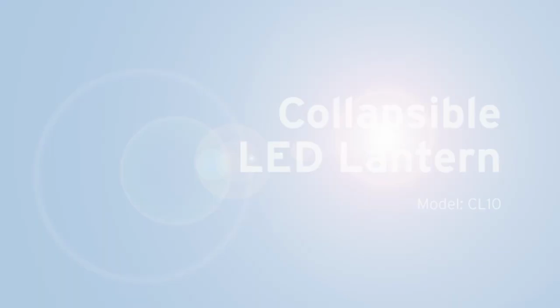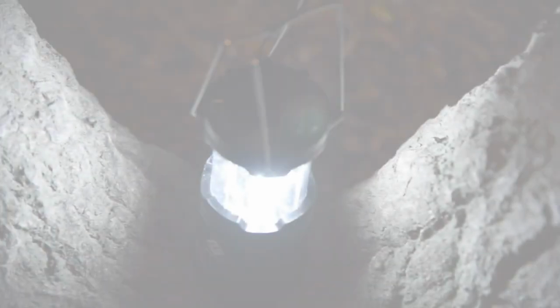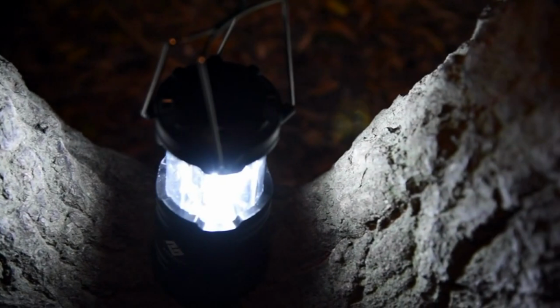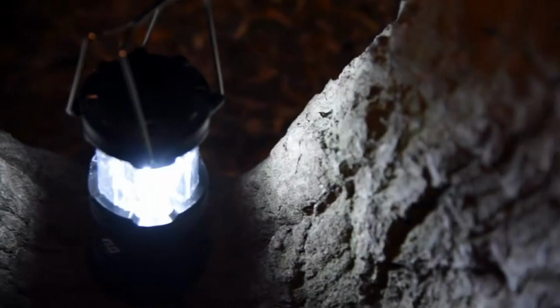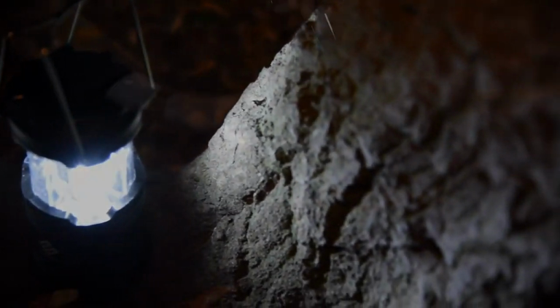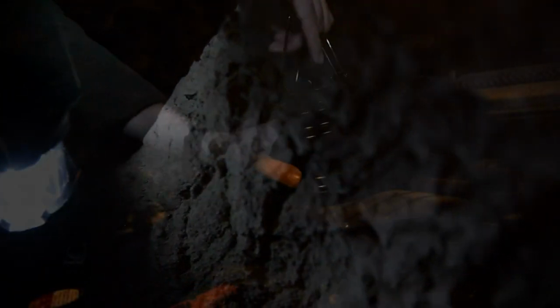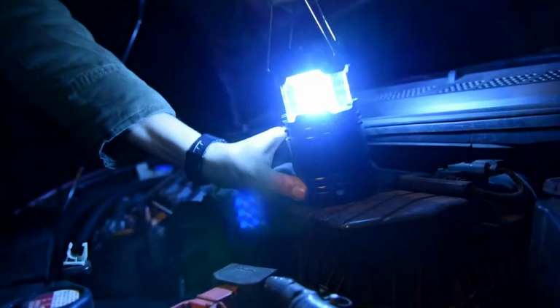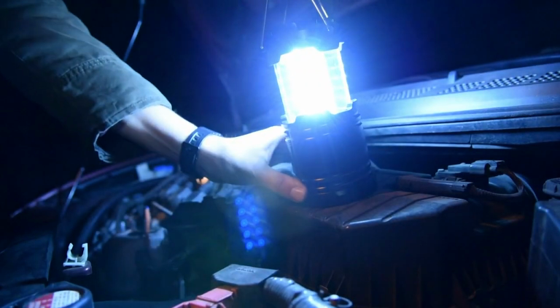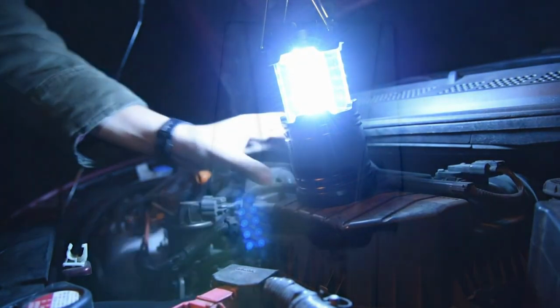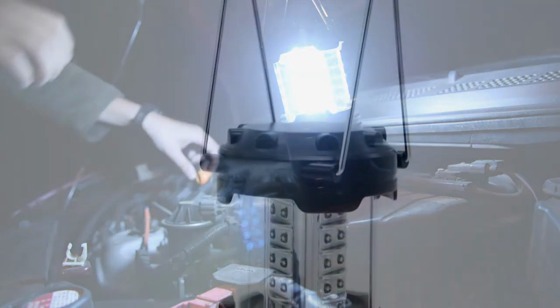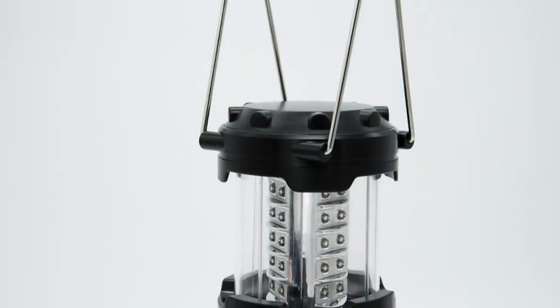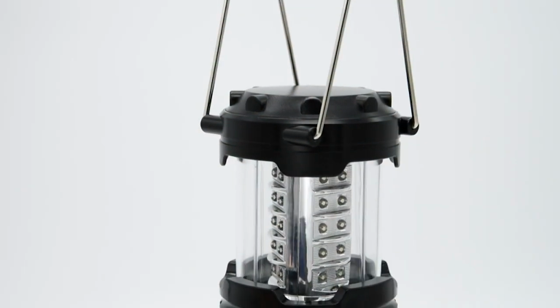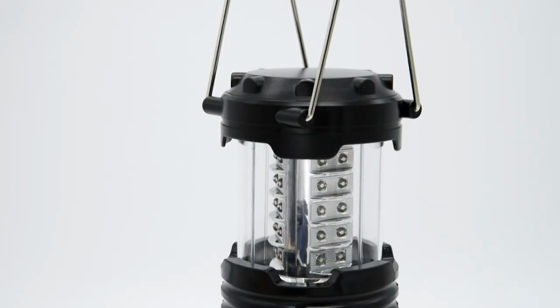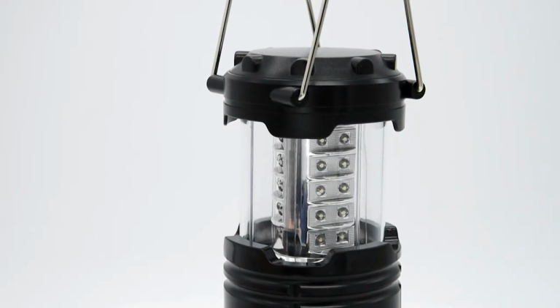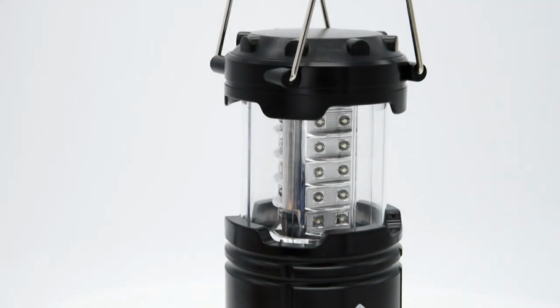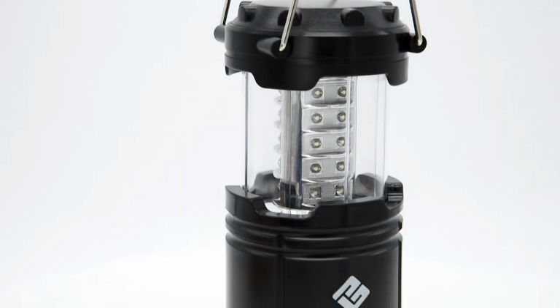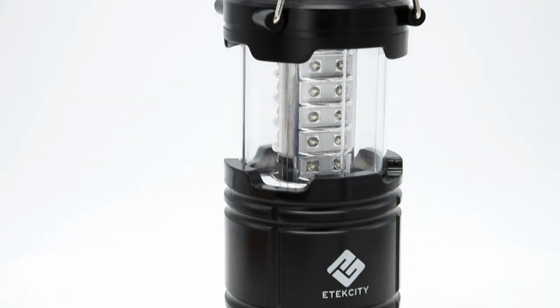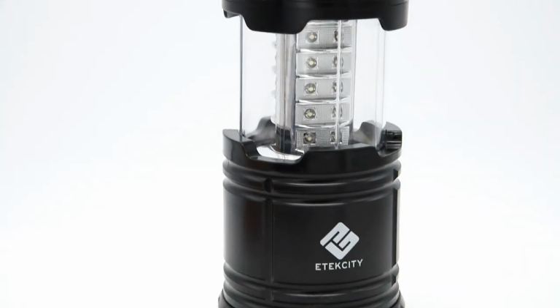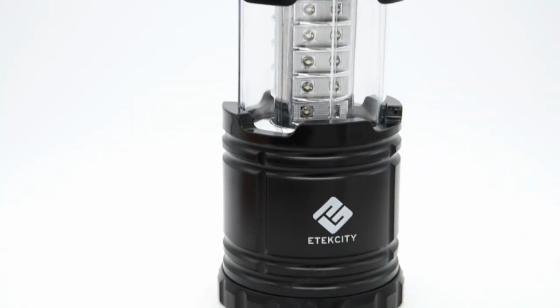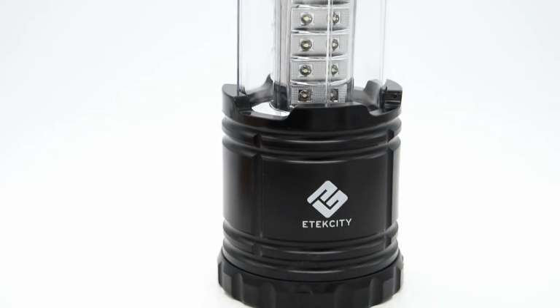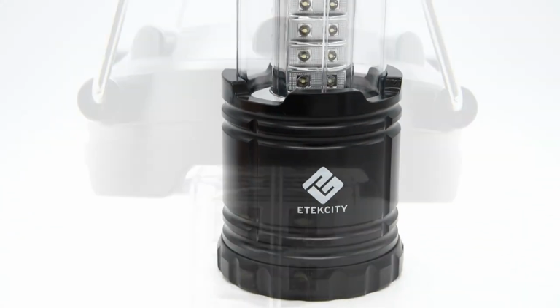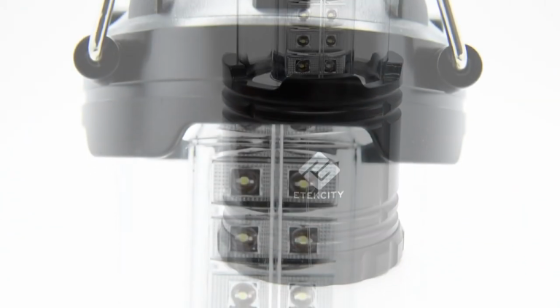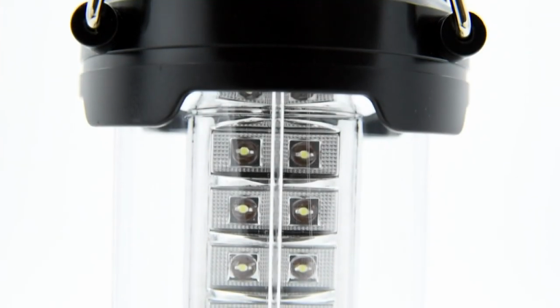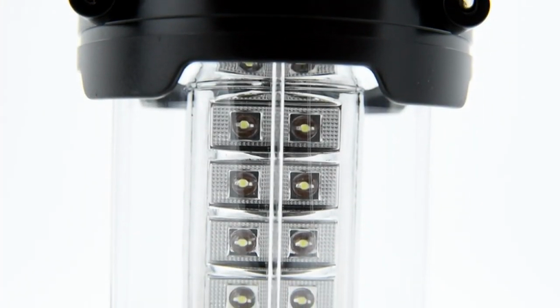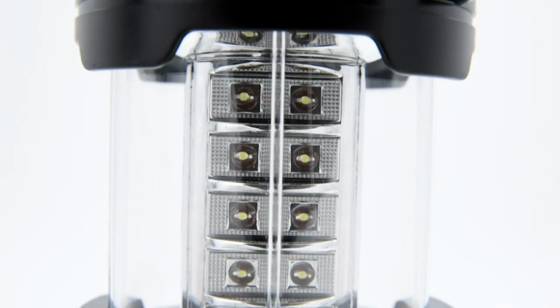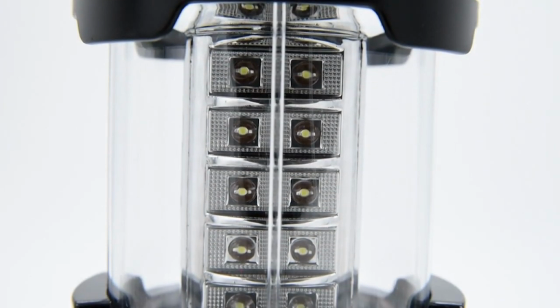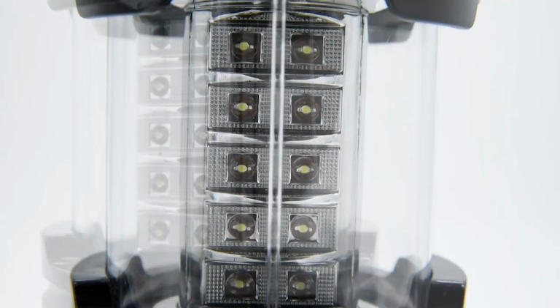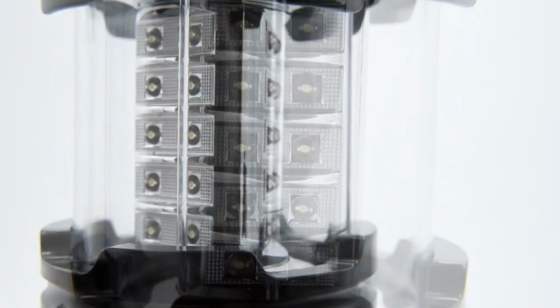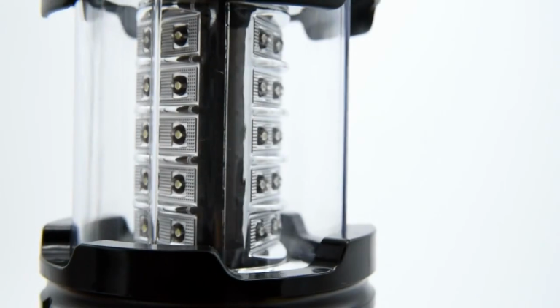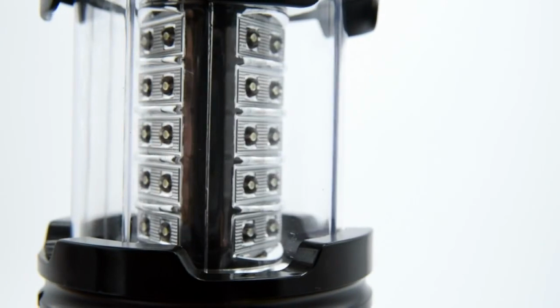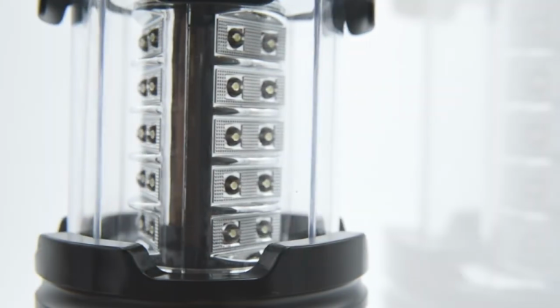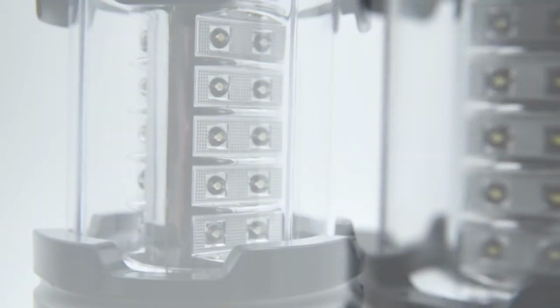When it comes to shedding light on a situation, we've got you covered. E-Tech City's collapsible lantern features 360 degrees of bright LED lighting, designed with 30 LED bulbs evenly illuminating surrounding objects.